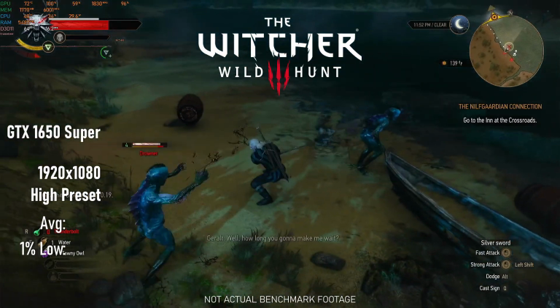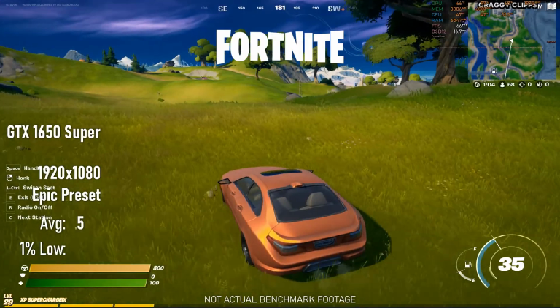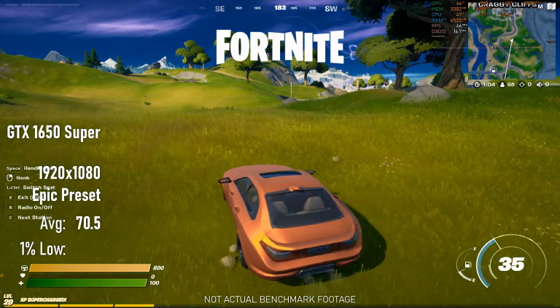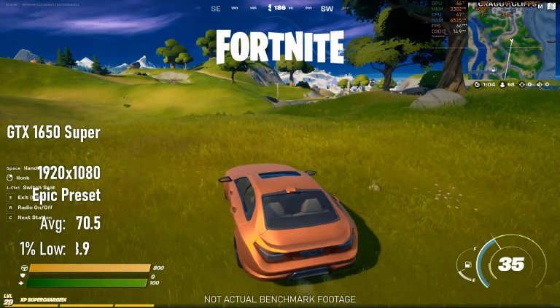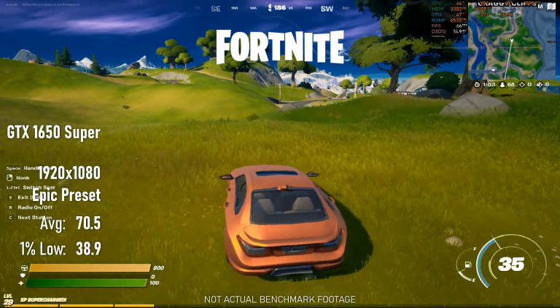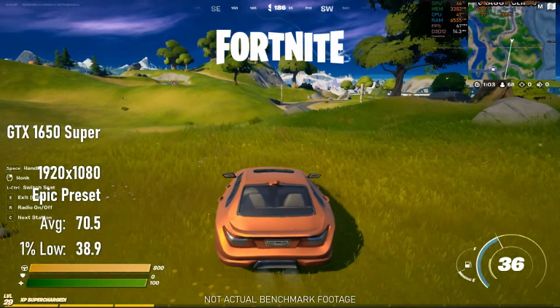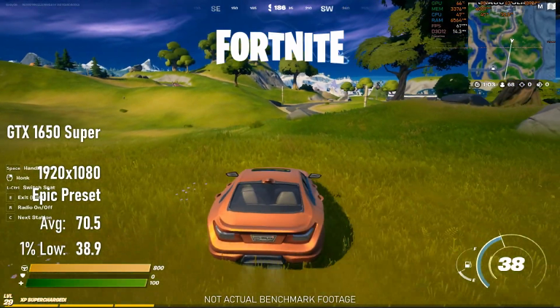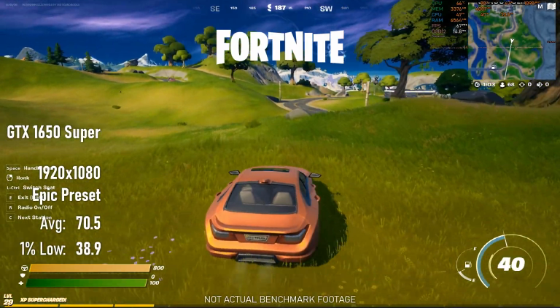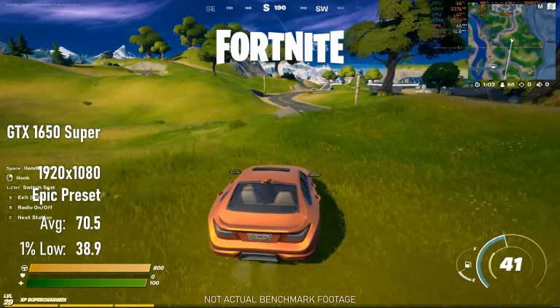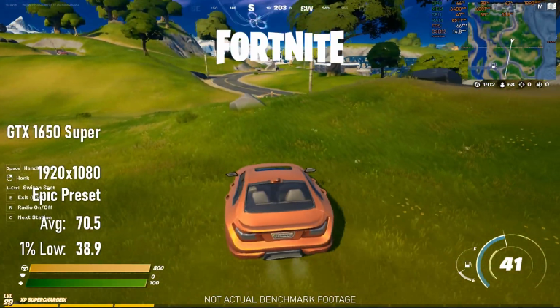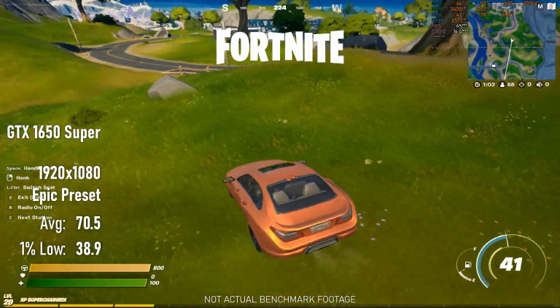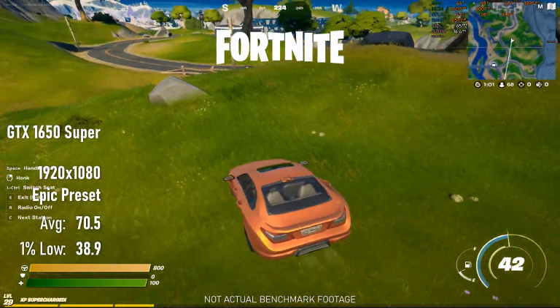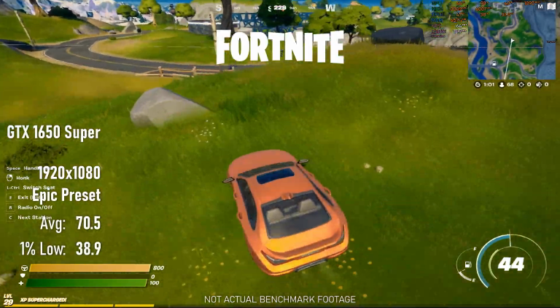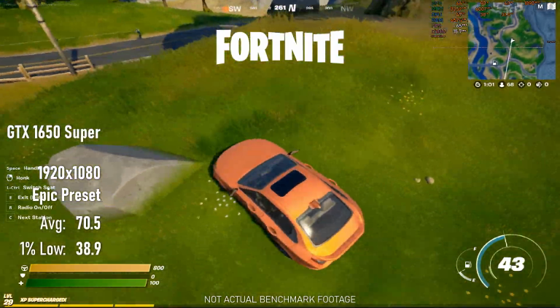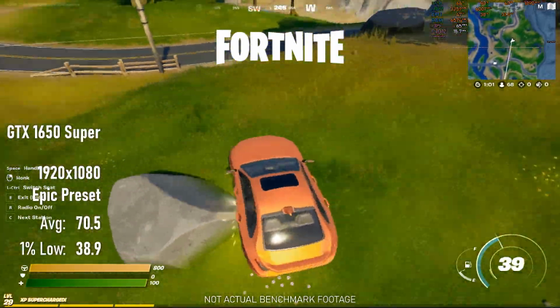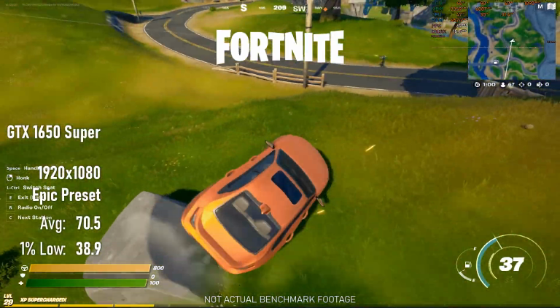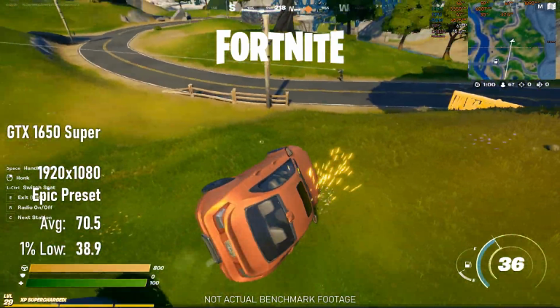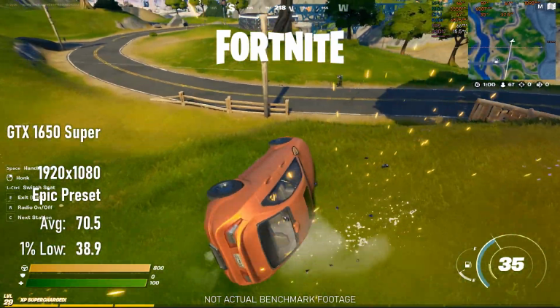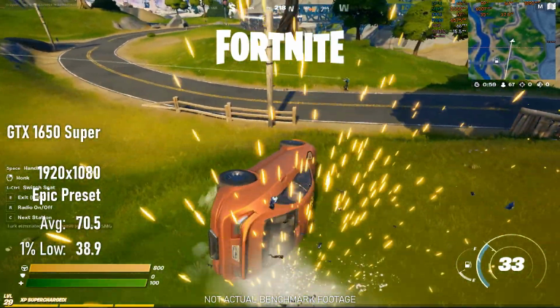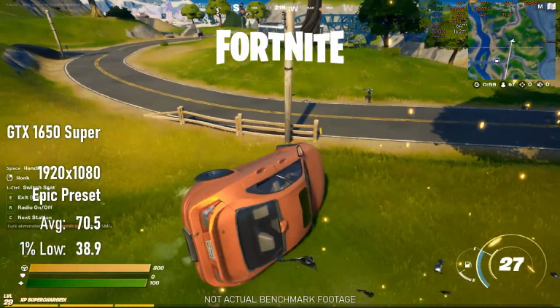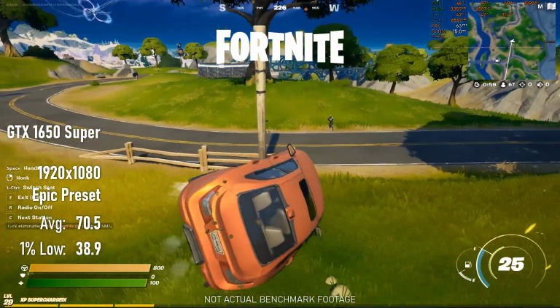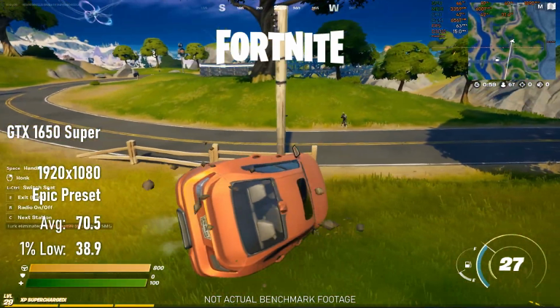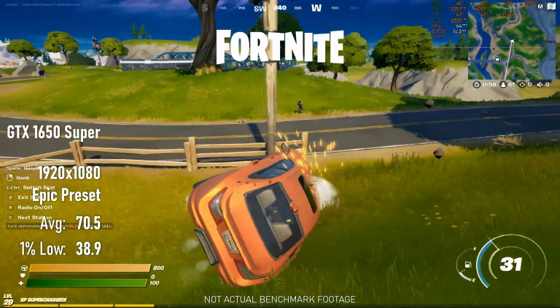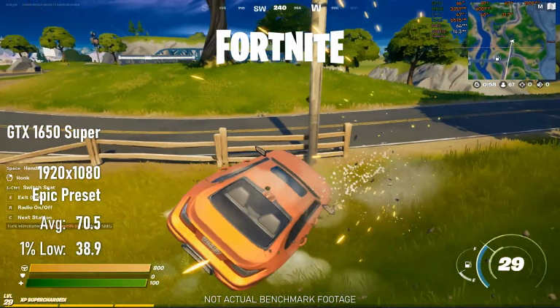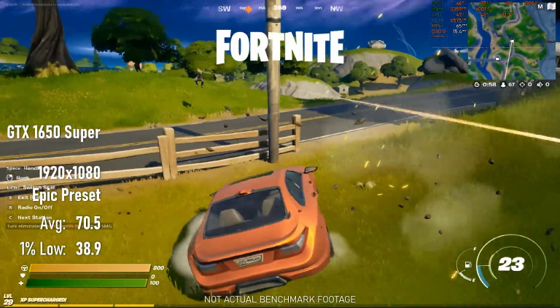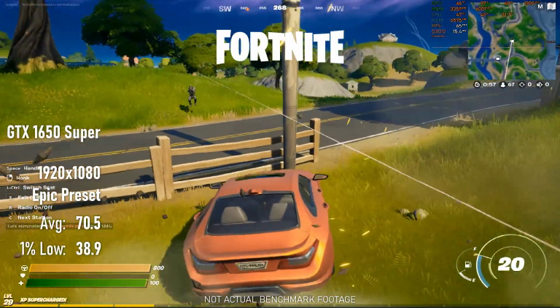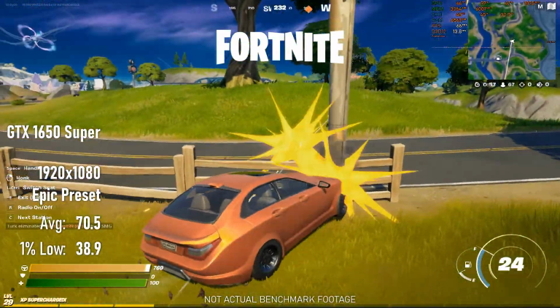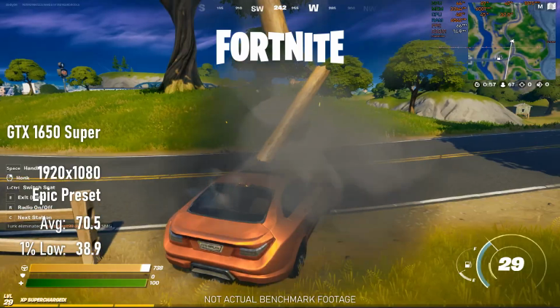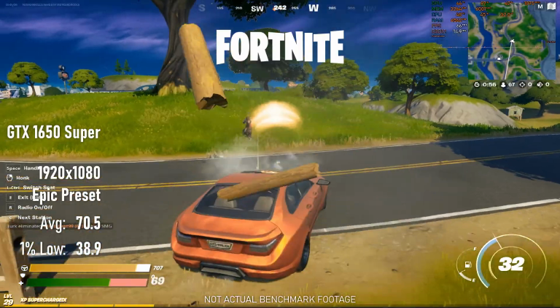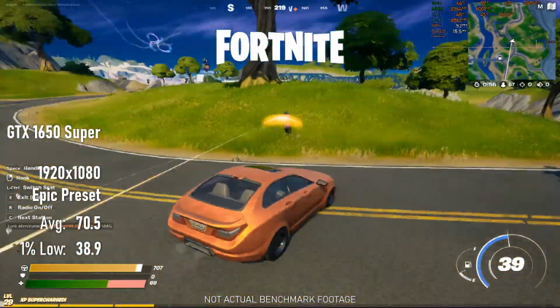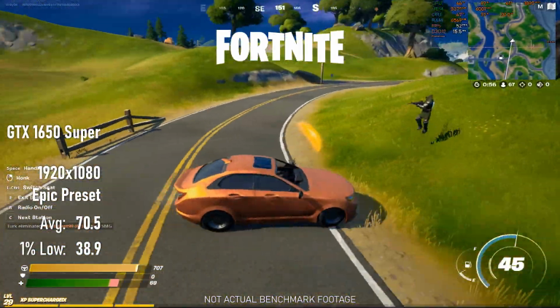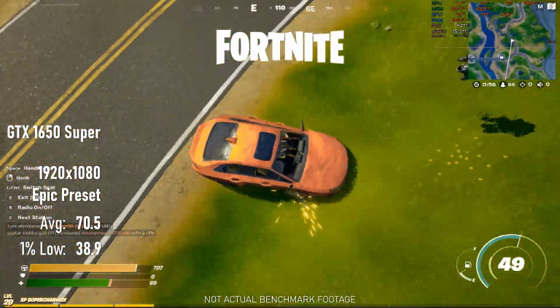The average frame rate in Fortnite looks pretty reasonable here, but it doesn't tell the whole story. The 1% lows reveal a less than optimal experience at high settings.